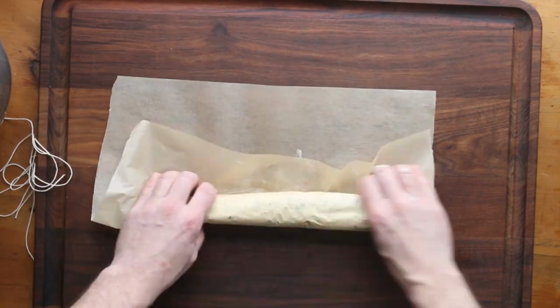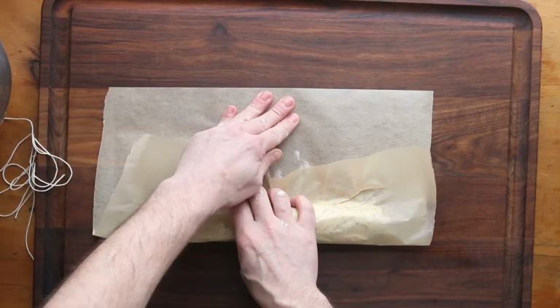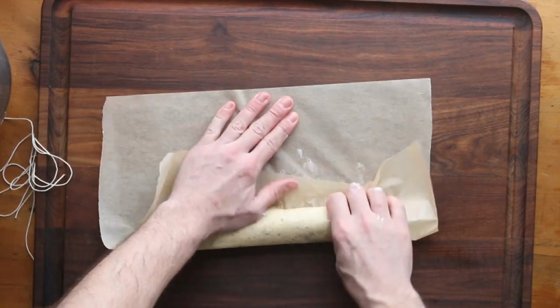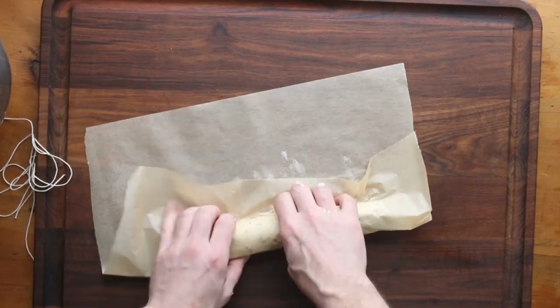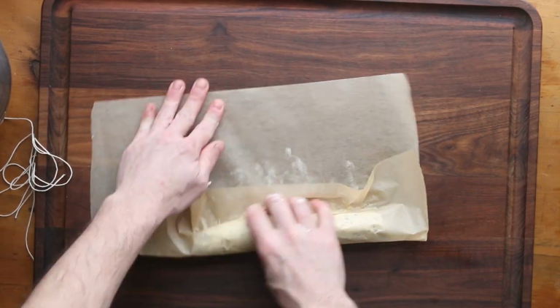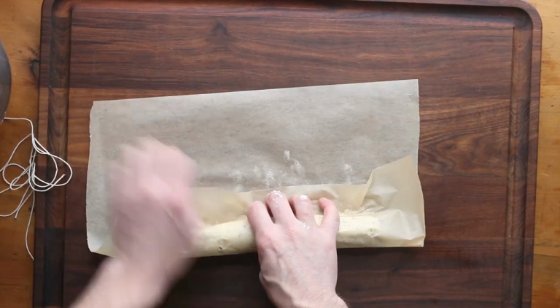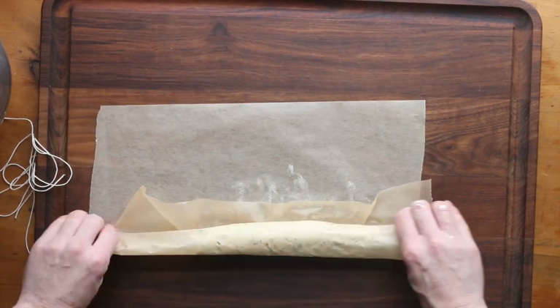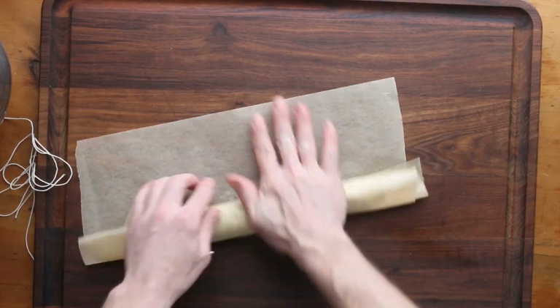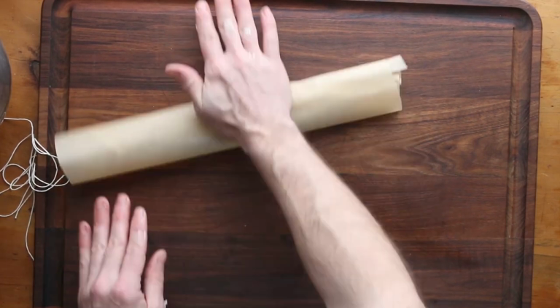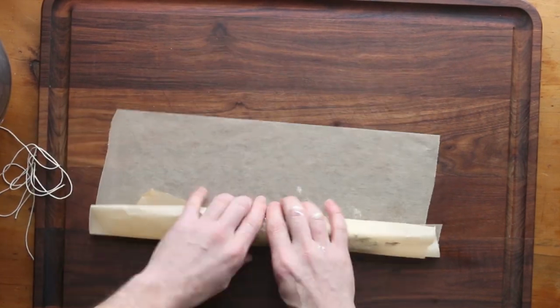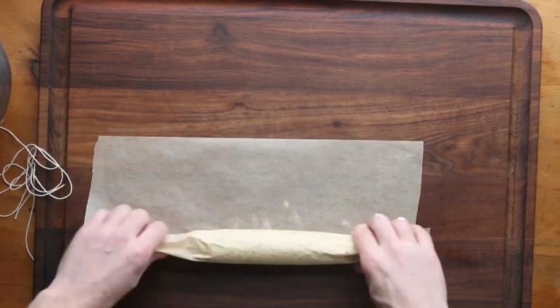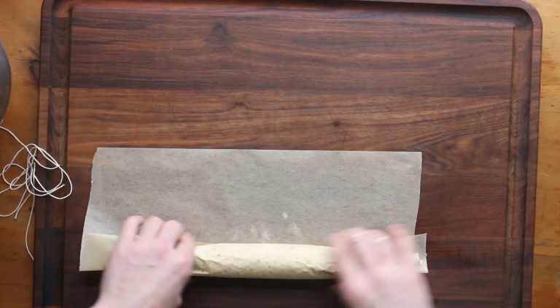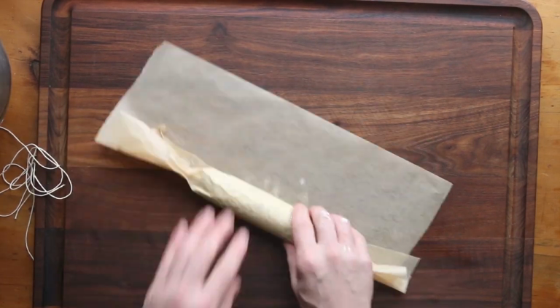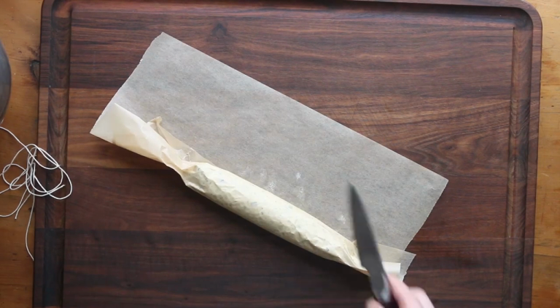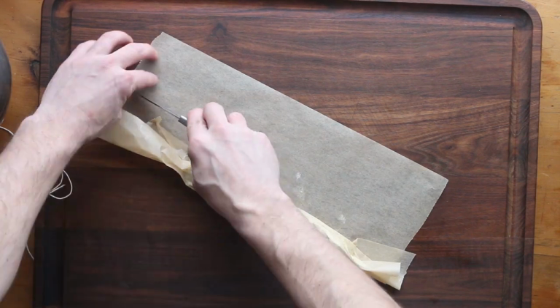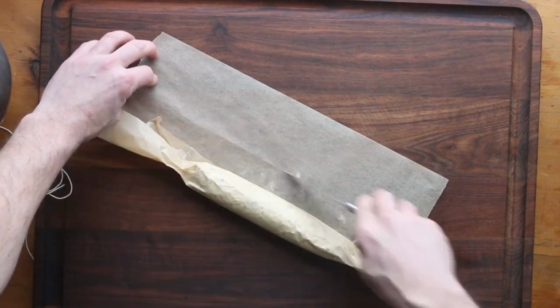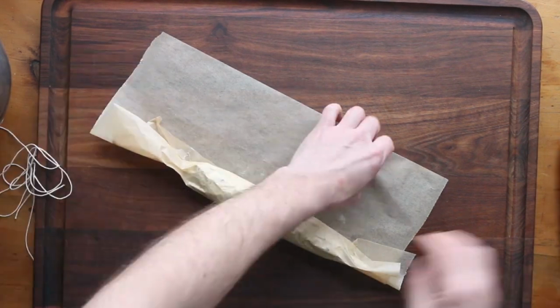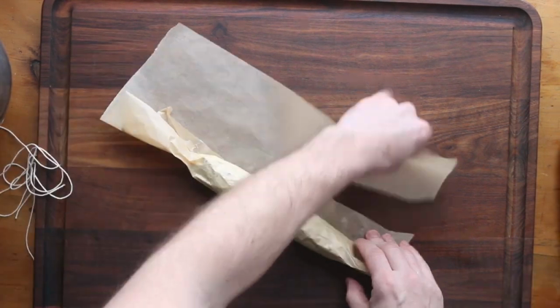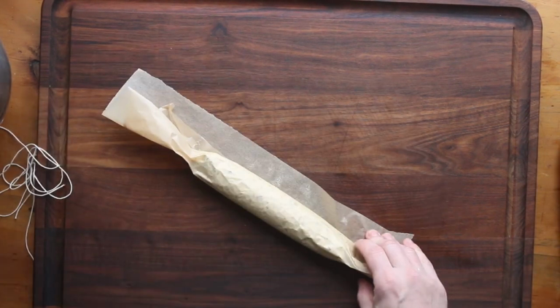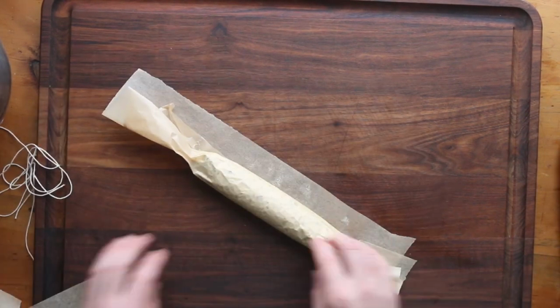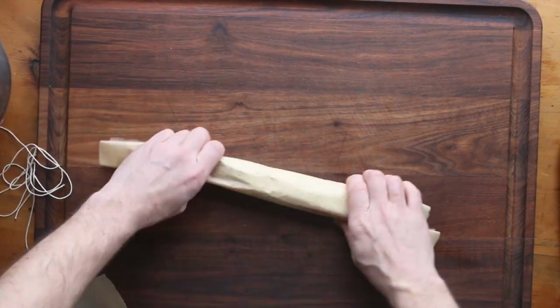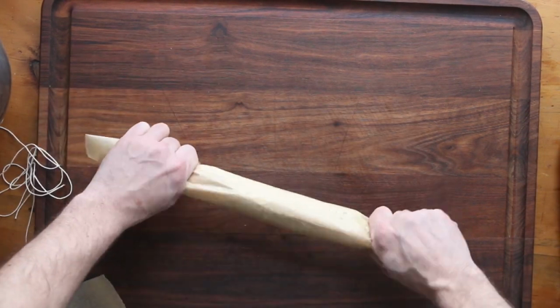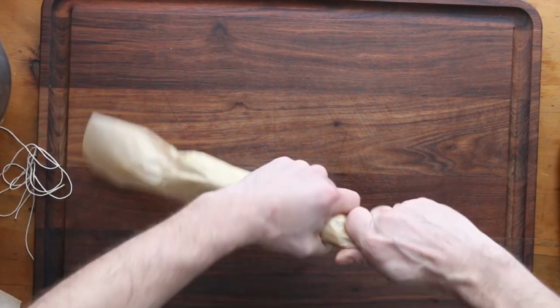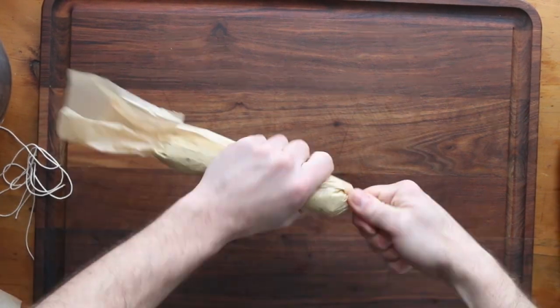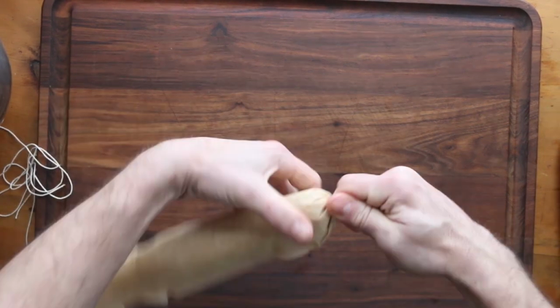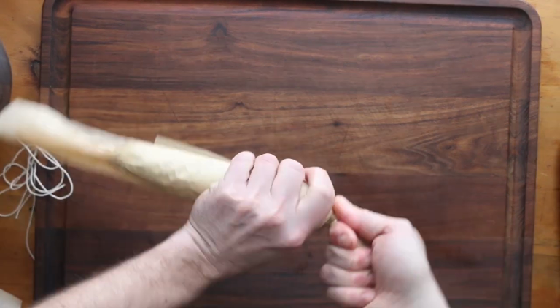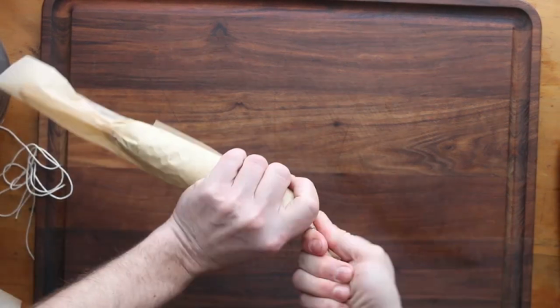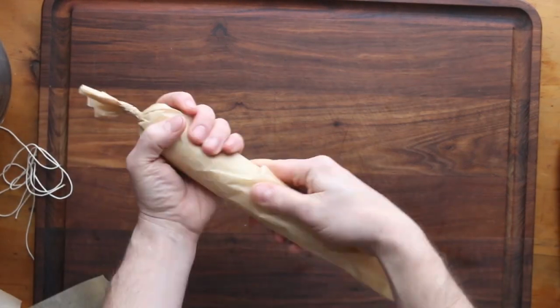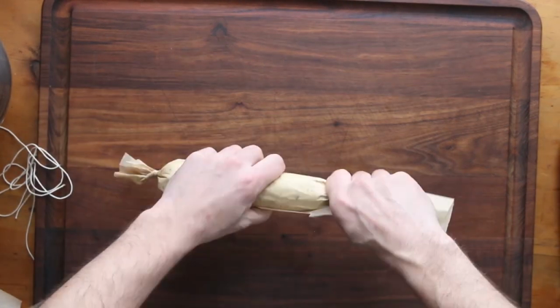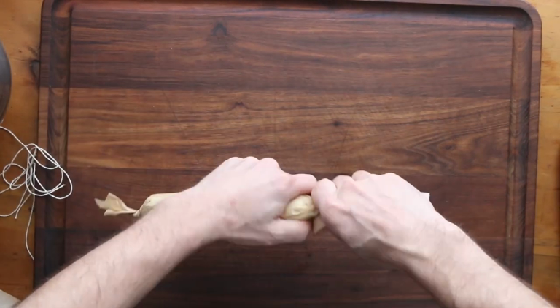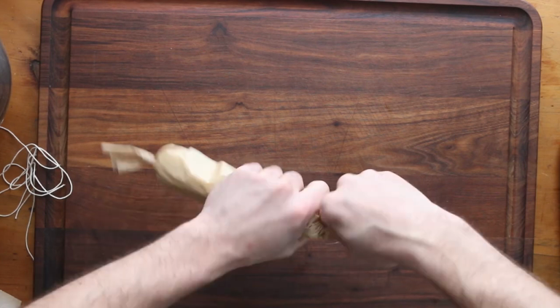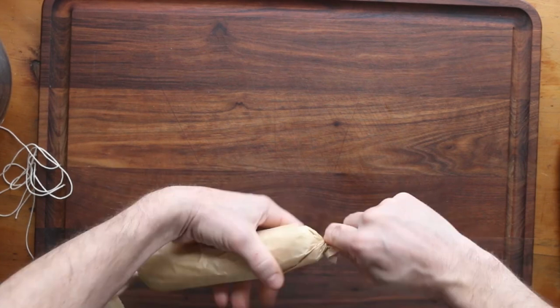Again, this is not exact science. You can see the image at the beginning of this video — my butter was almost a rectangle. It's okay. They're truffles. They're going to taste awesome.